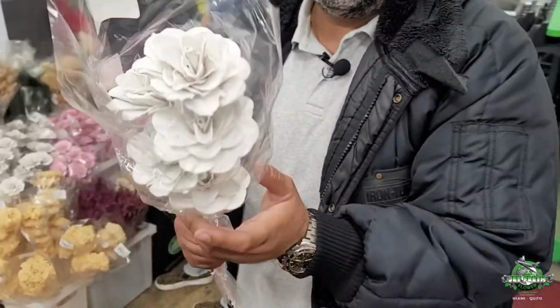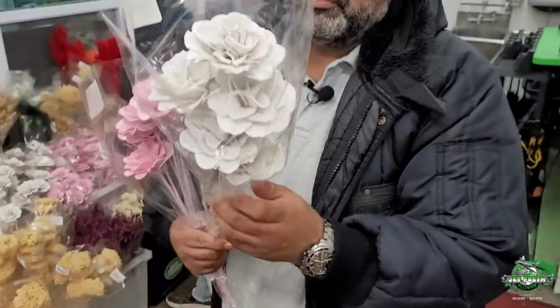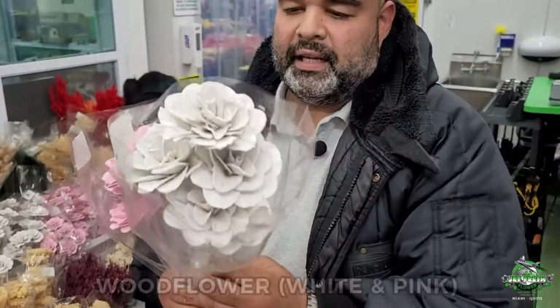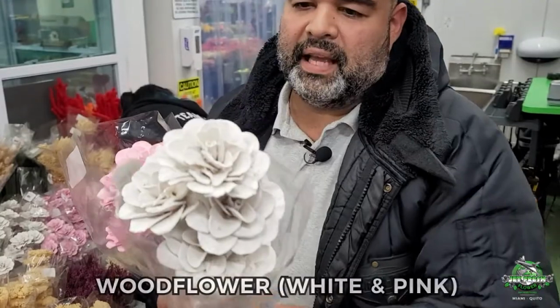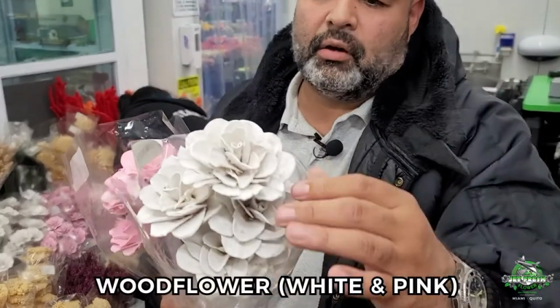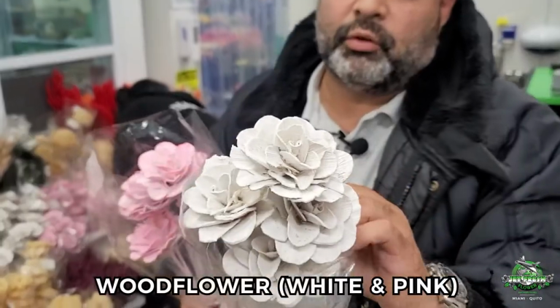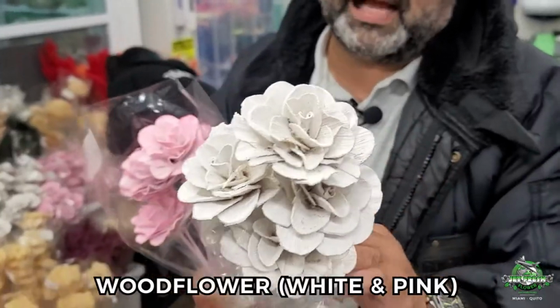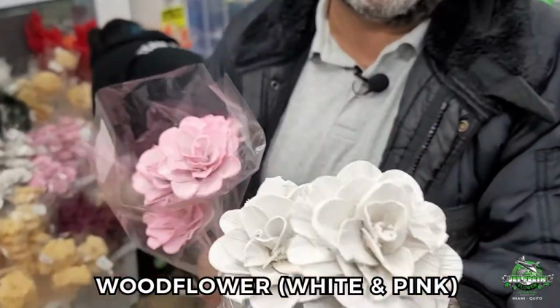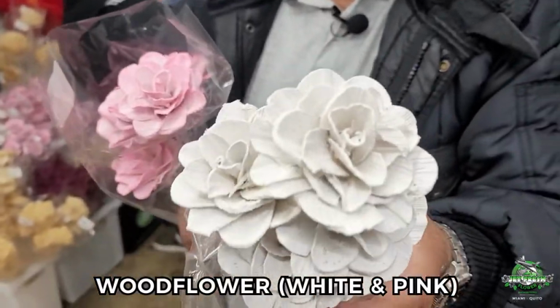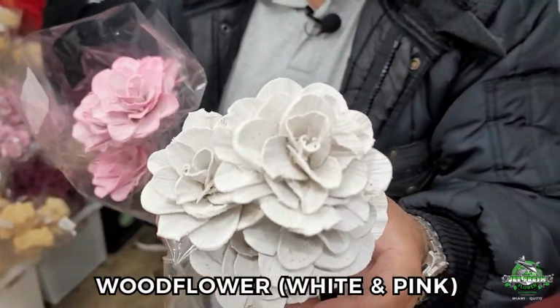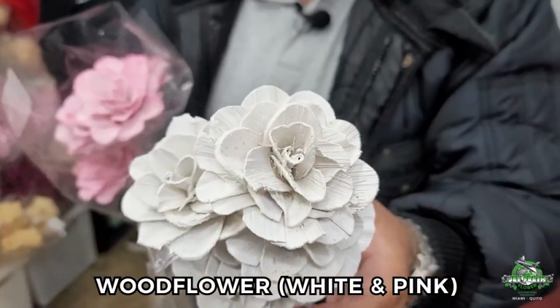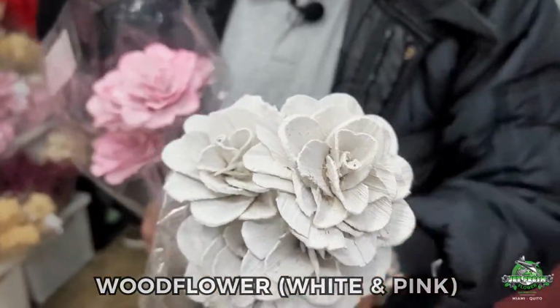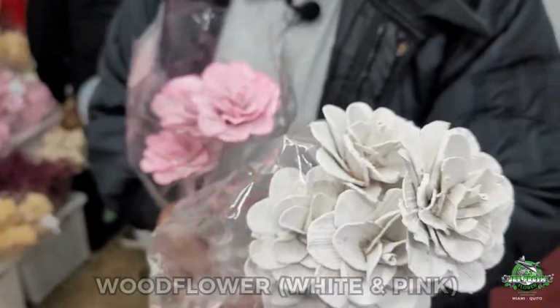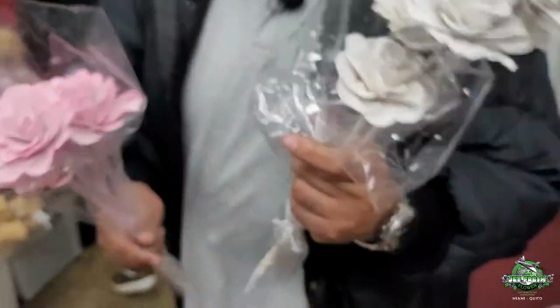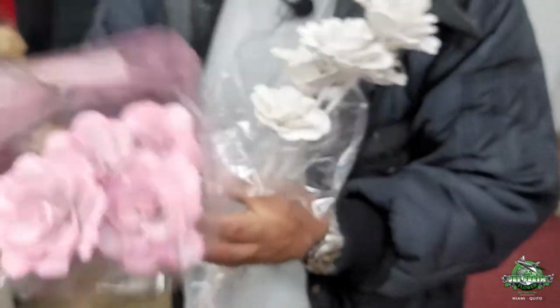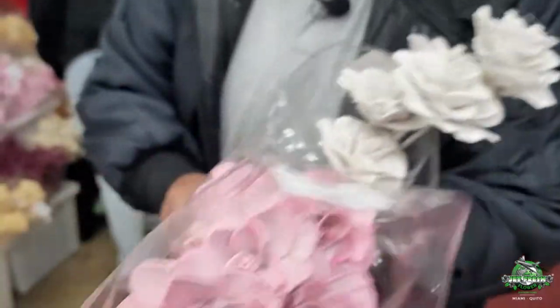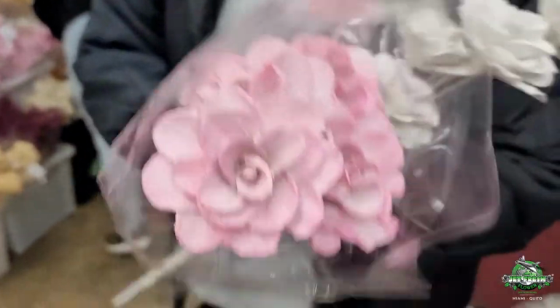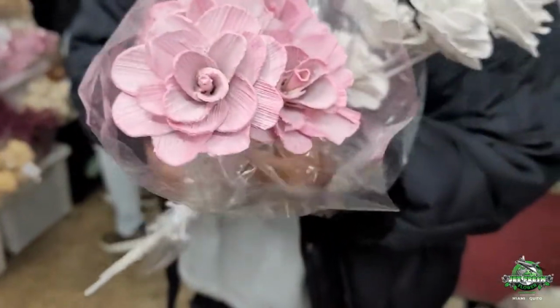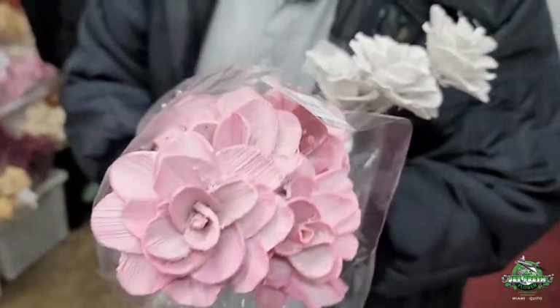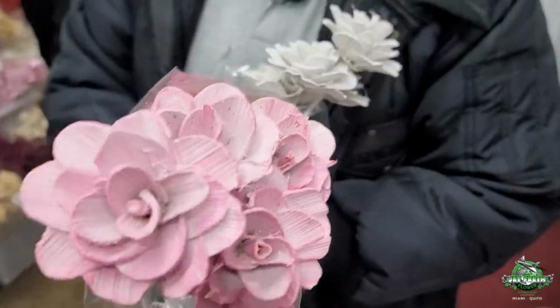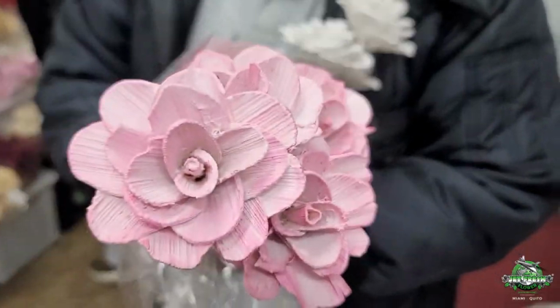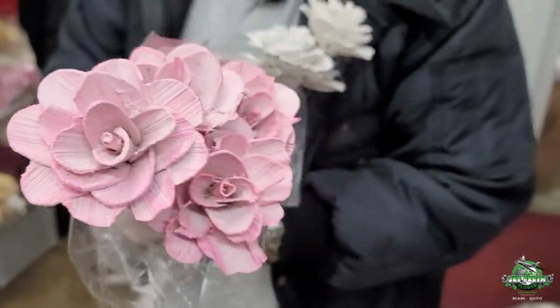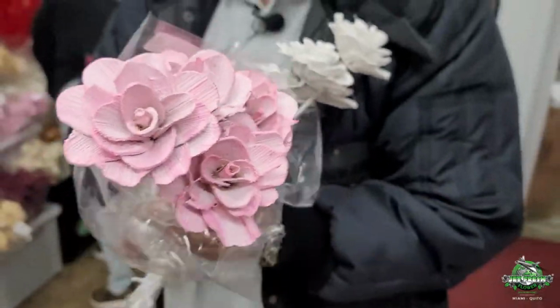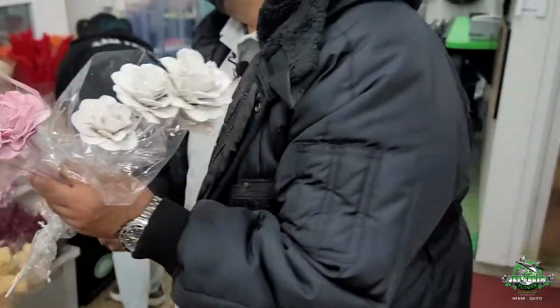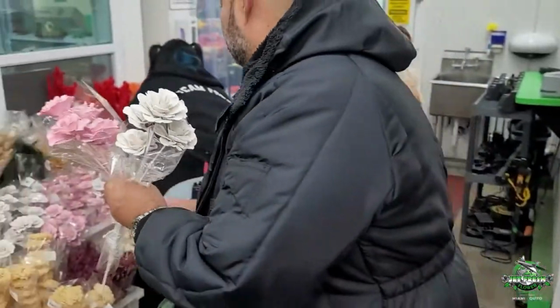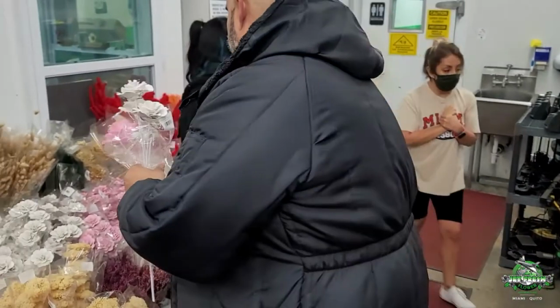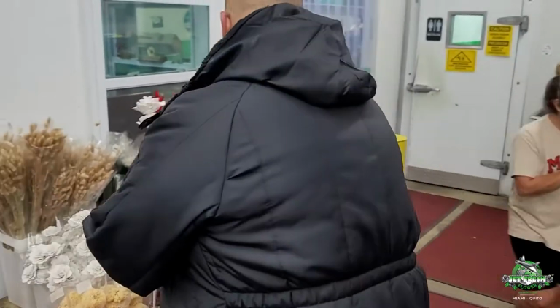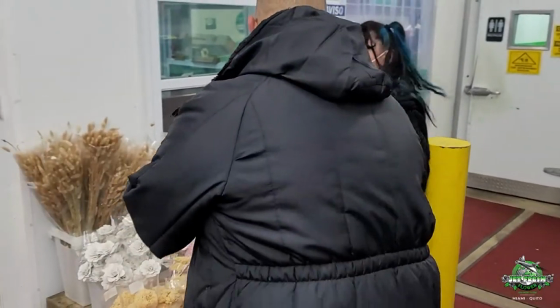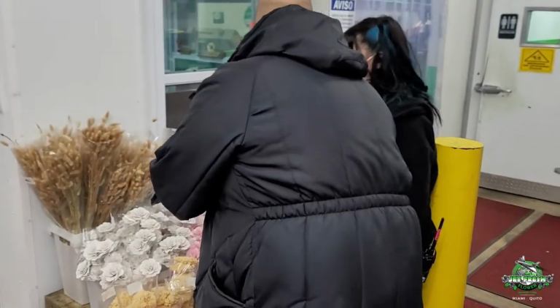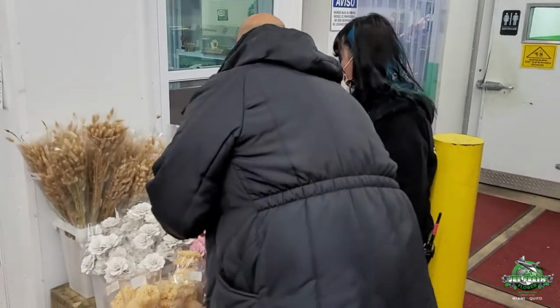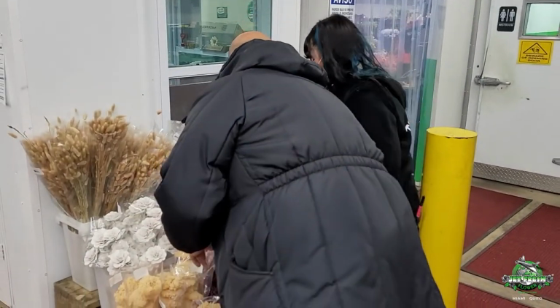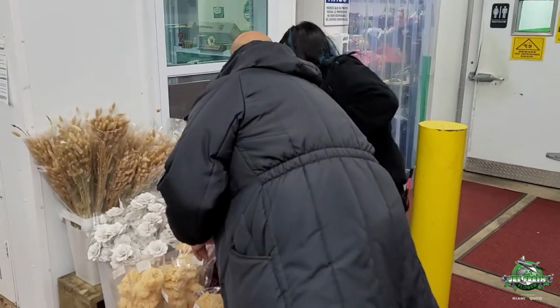Amazing, gorgeous wood flower — exactly what you expect it to be. We have it white, we have it pink. Take a look — I know you like it. Keep going, hand me the star moon next.